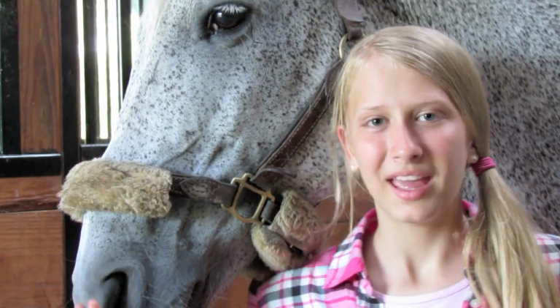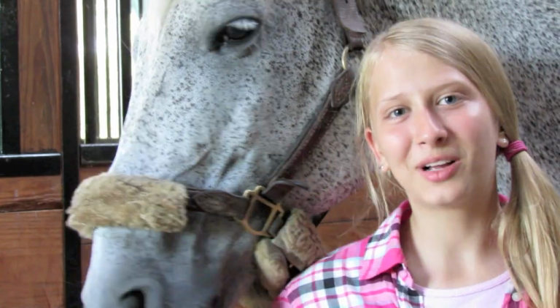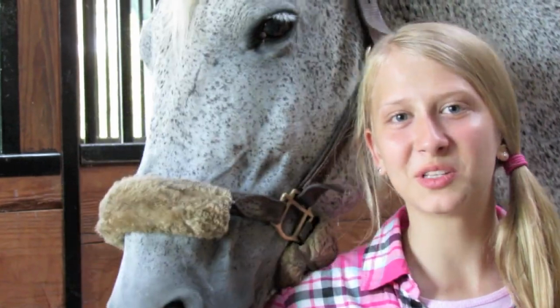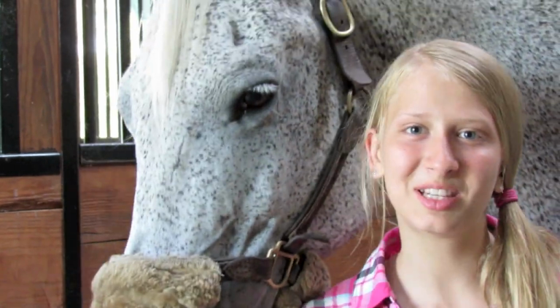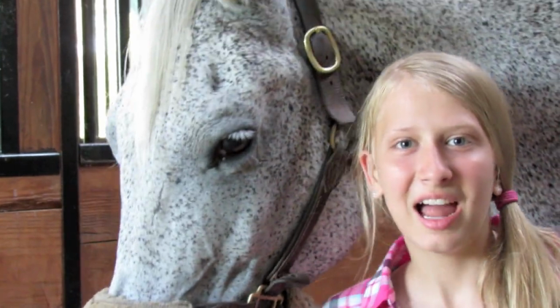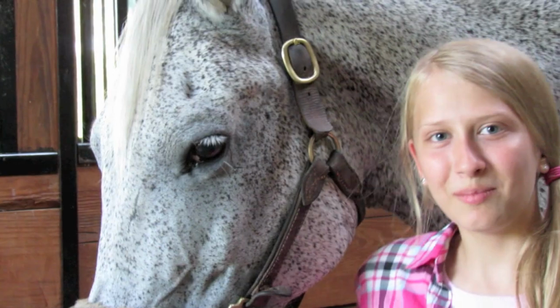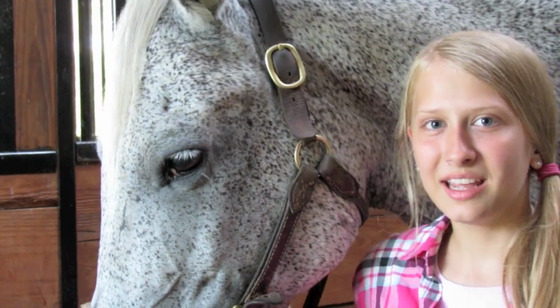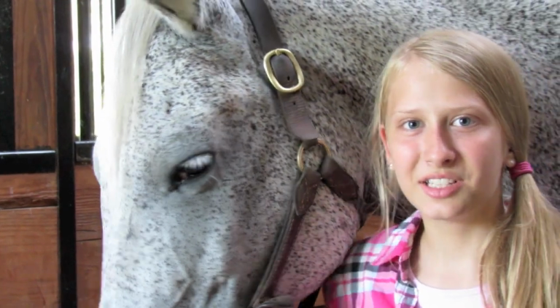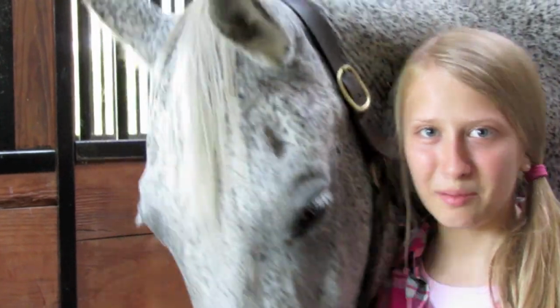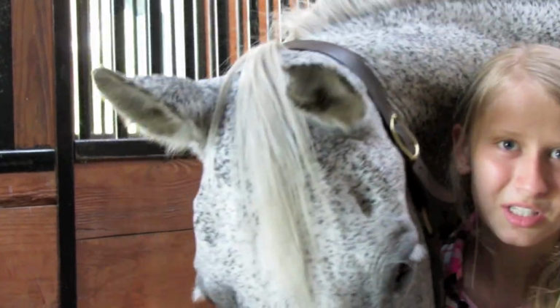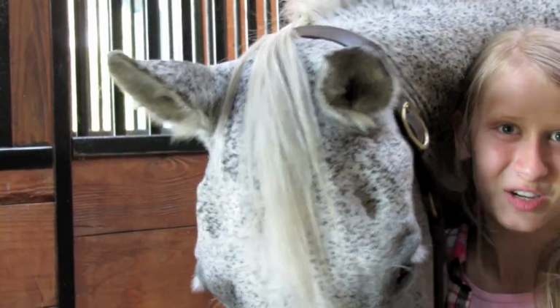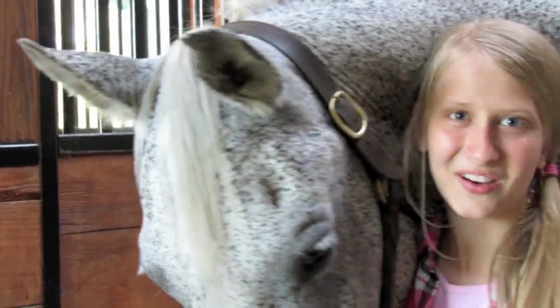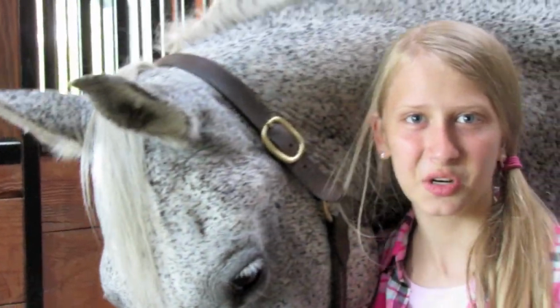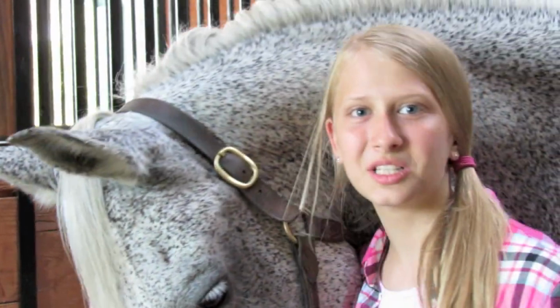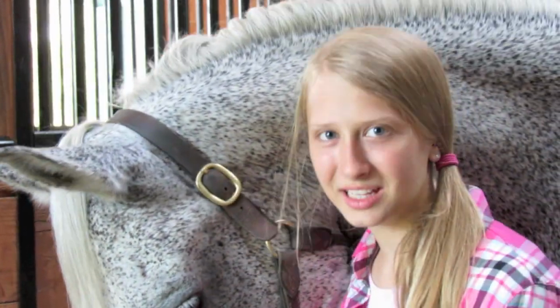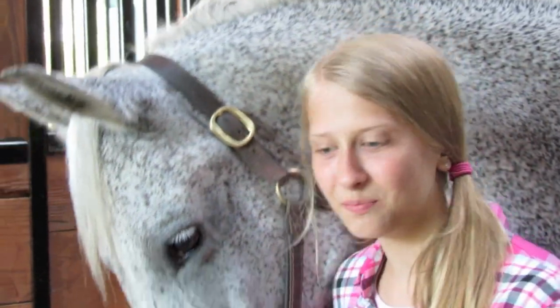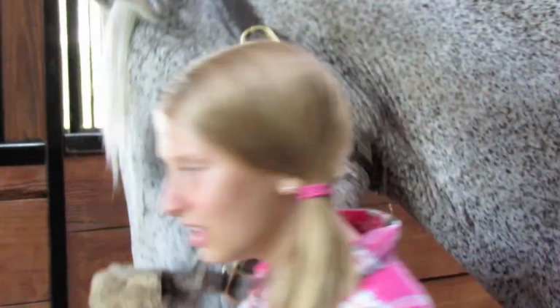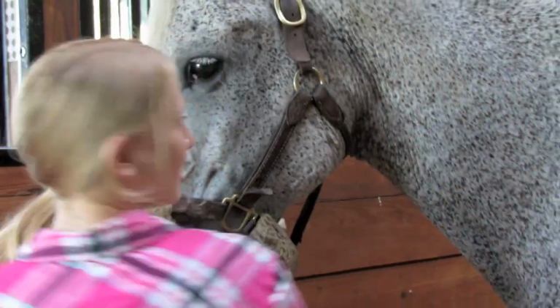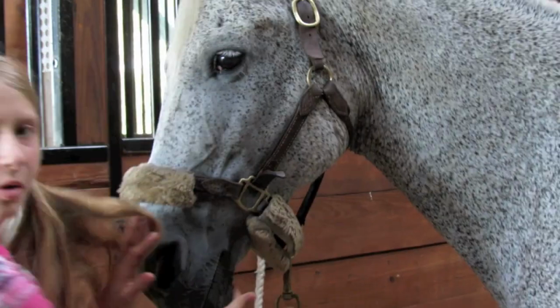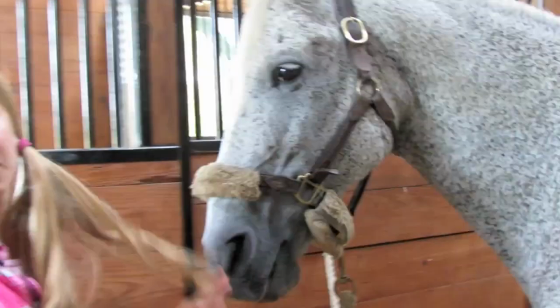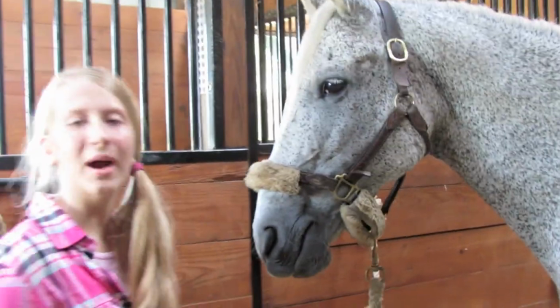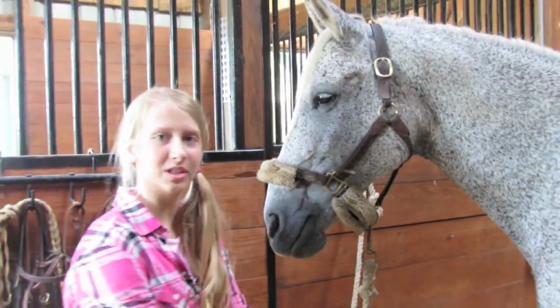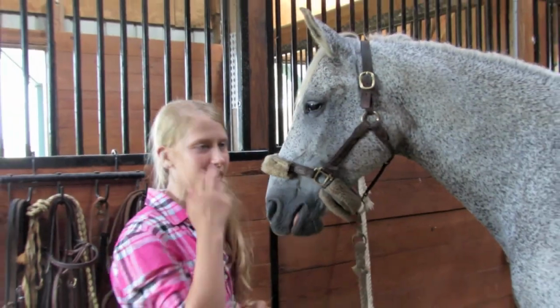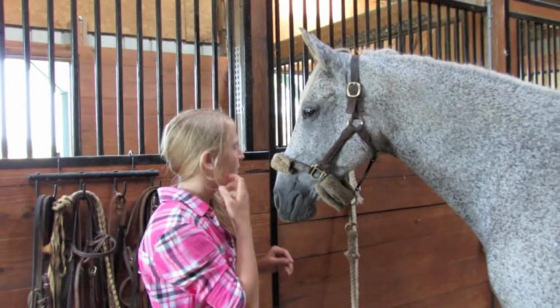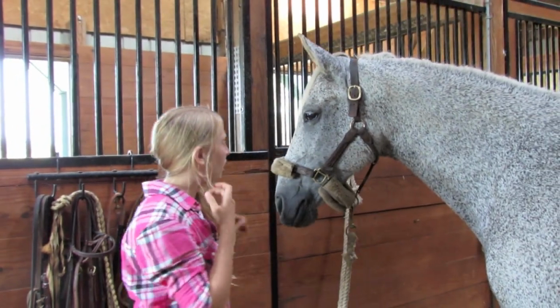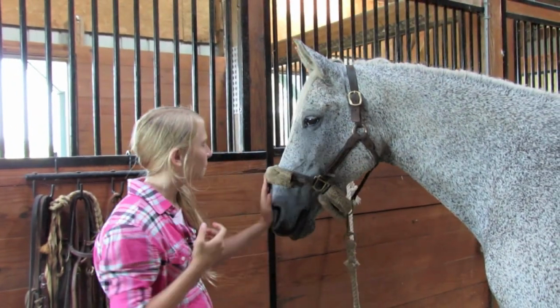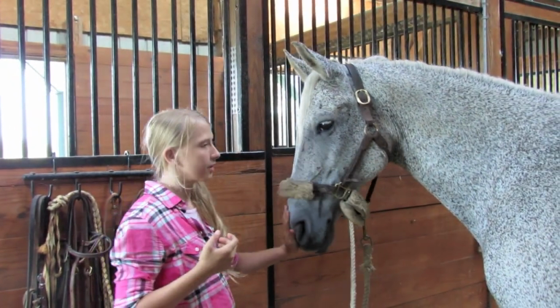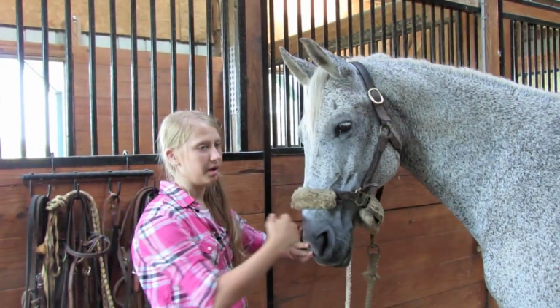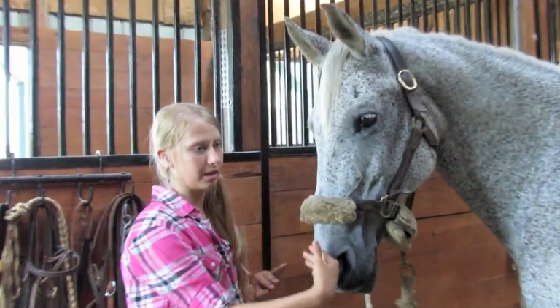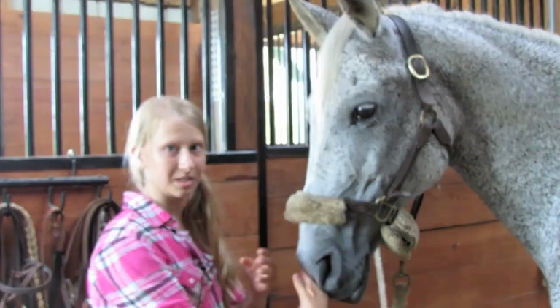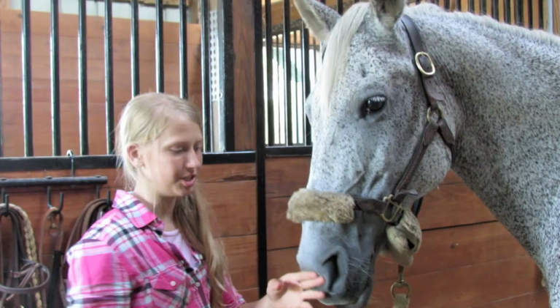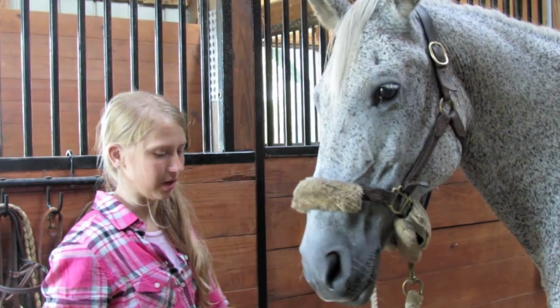Hey, welcome to Snippin' Star. I'm Natalie, and today I'm going to show you how to teach your horse to kiss. Smokey doesn't quite know this trick yet, but I'm in the process of teaching it to him.